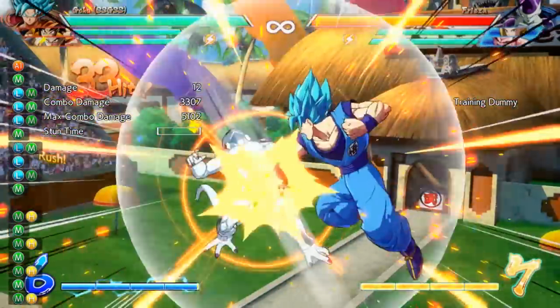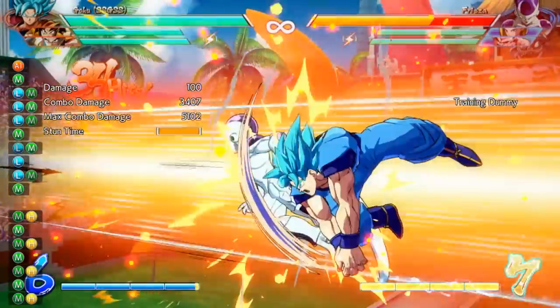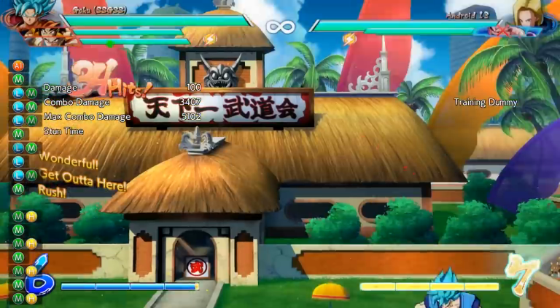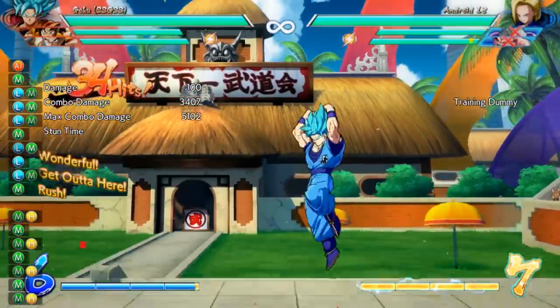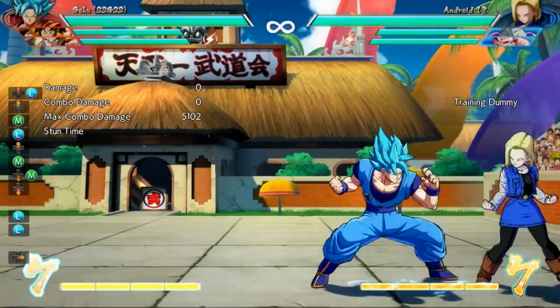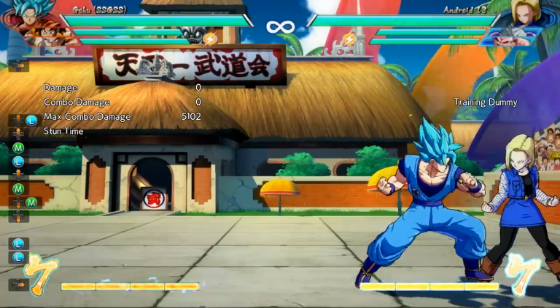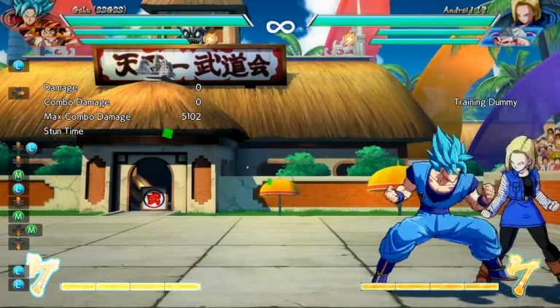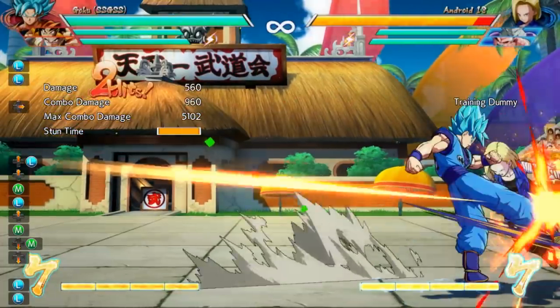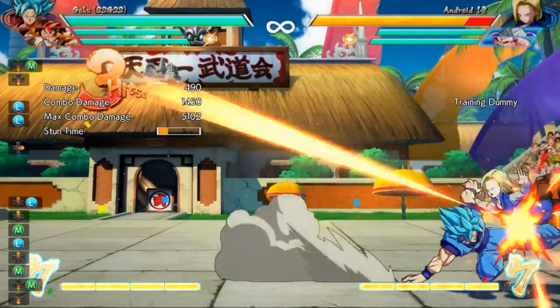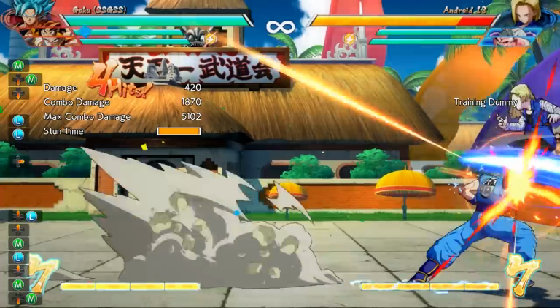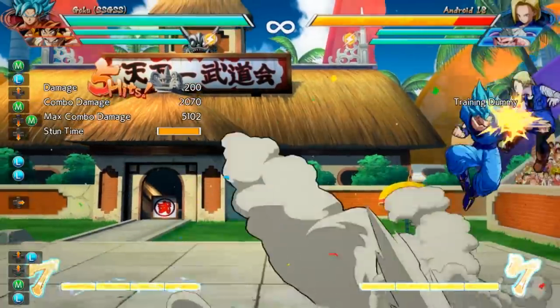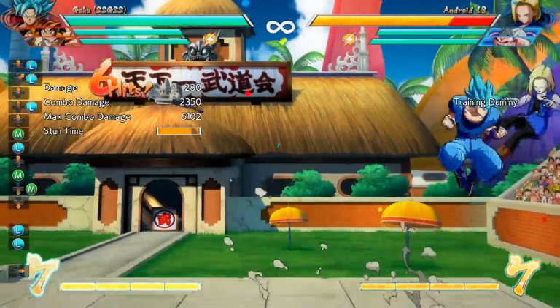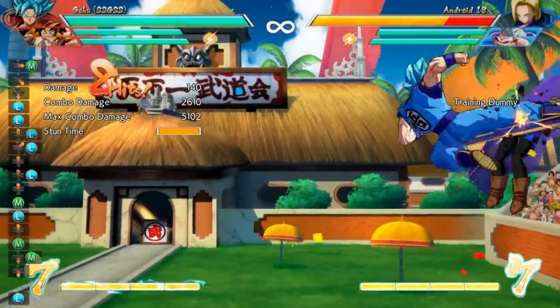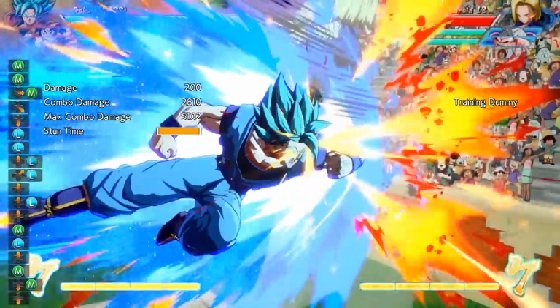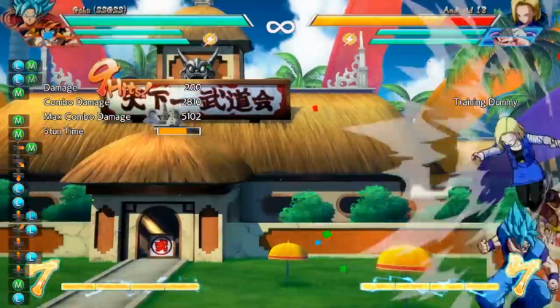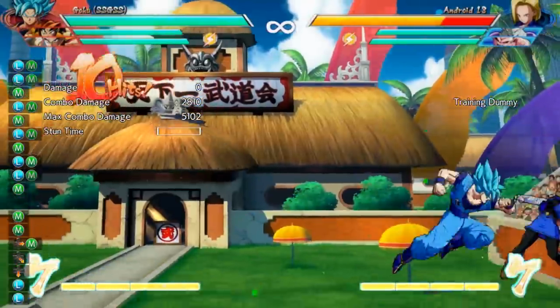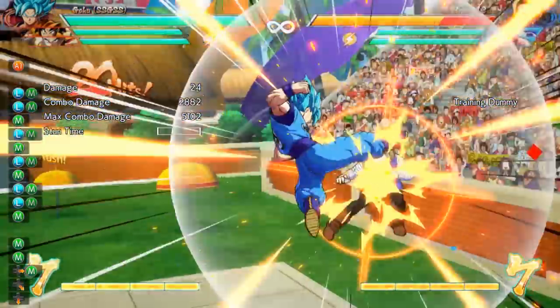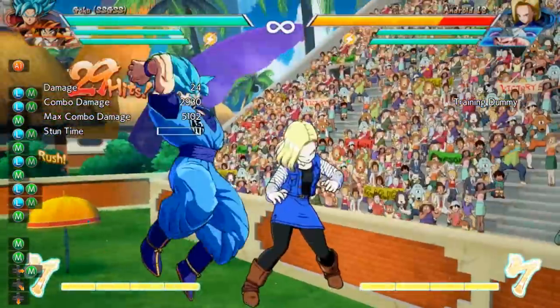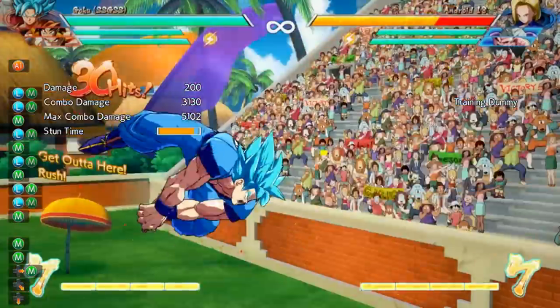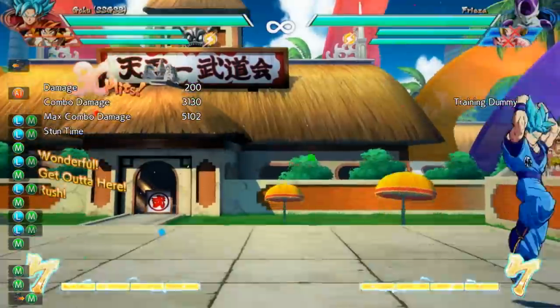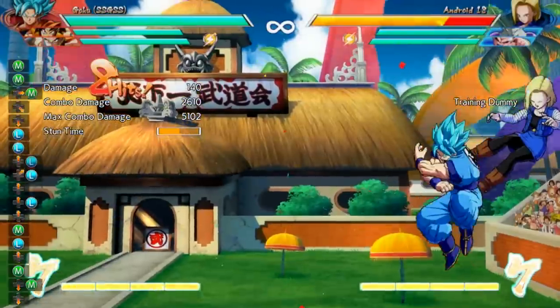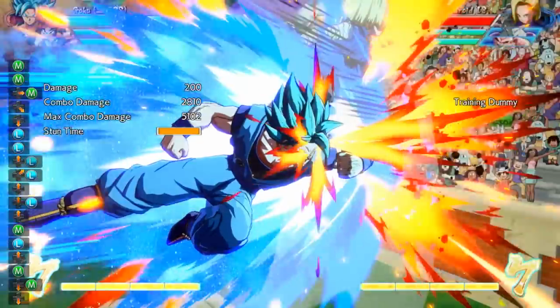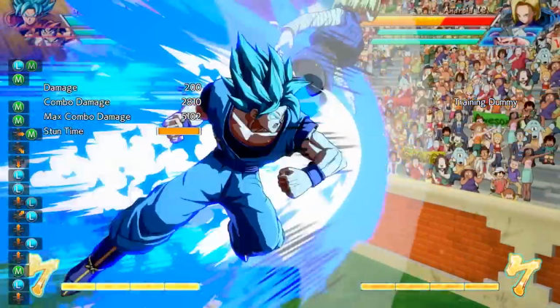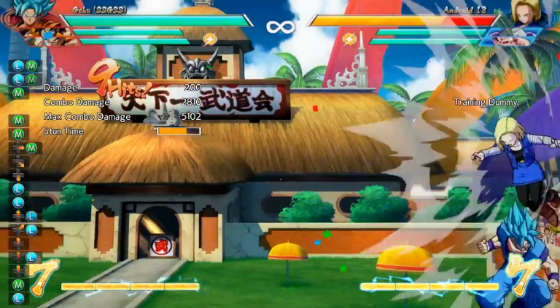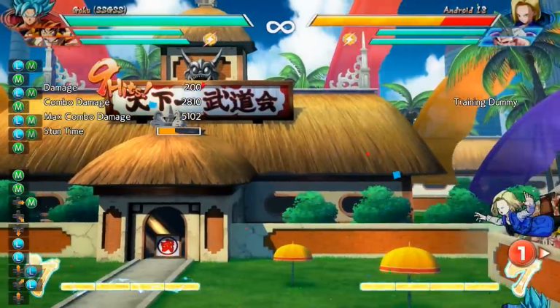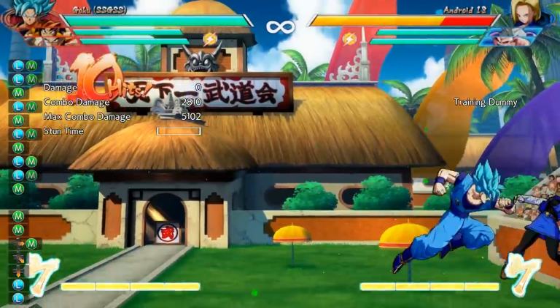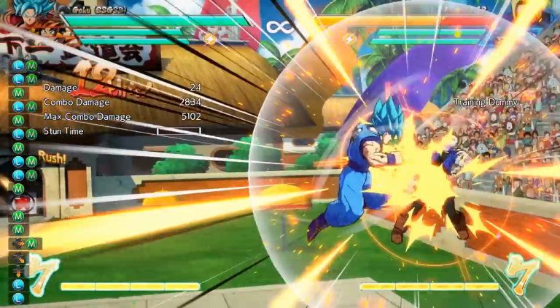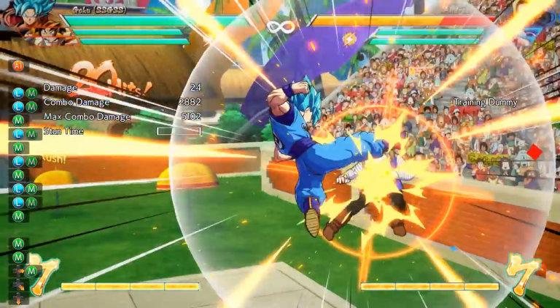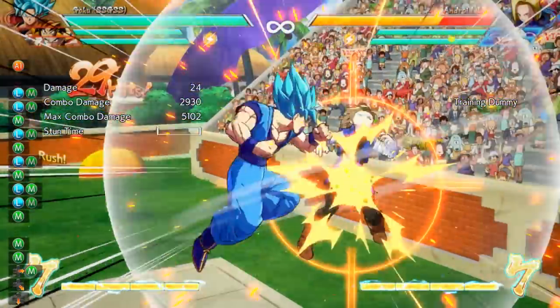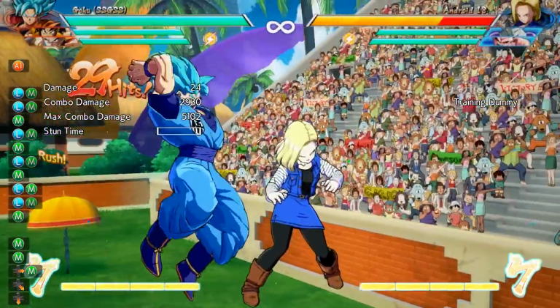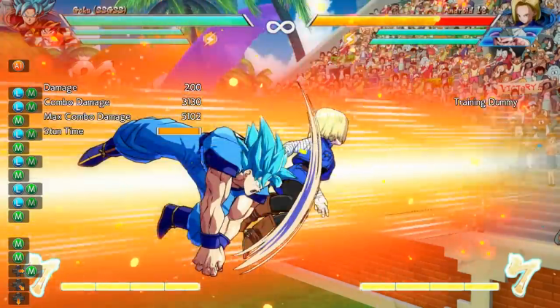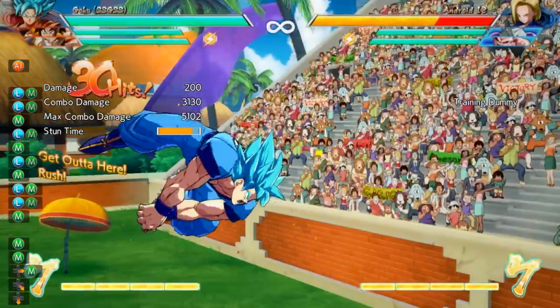This next combo is a little better in the fact that it doesn't take the meter and the vanish, but it does suffer in the fact that it's character specific. Goku Blue is able to do this because his medium shoulder bash causes a wall bounce on hit, which afterwards you can follow with a Dragon Rush.